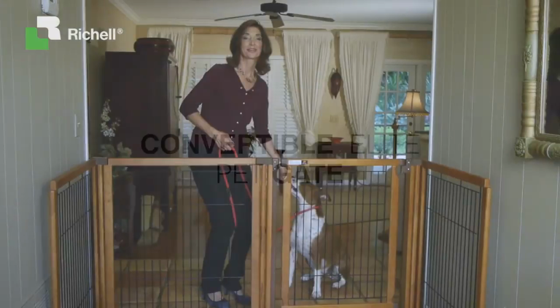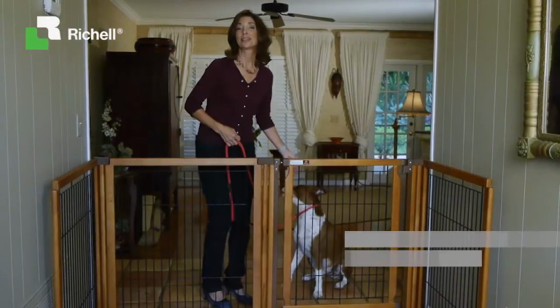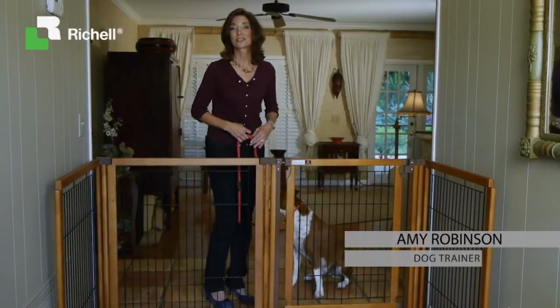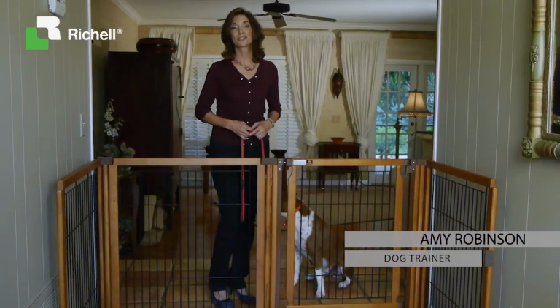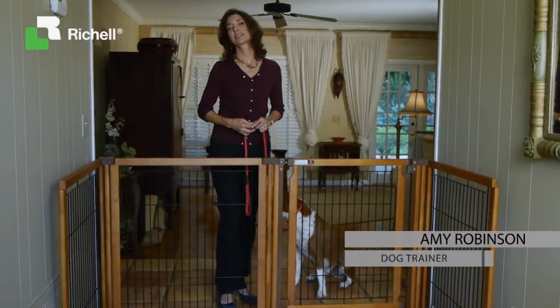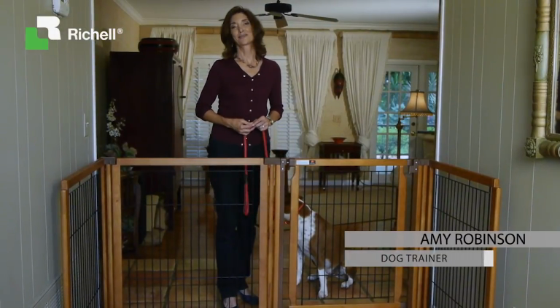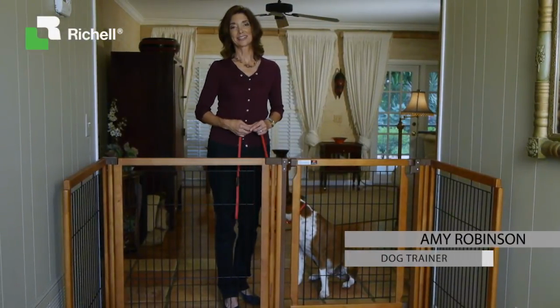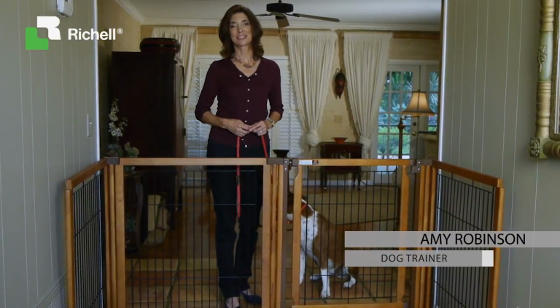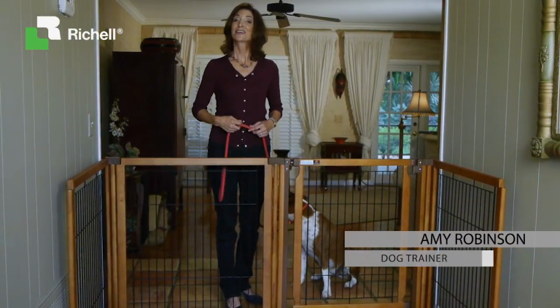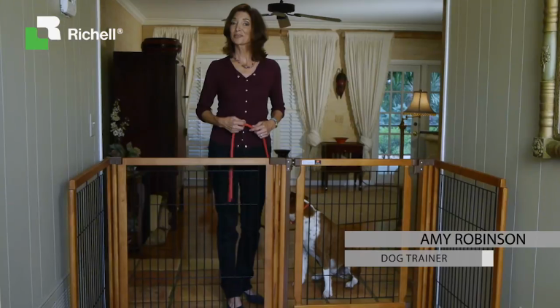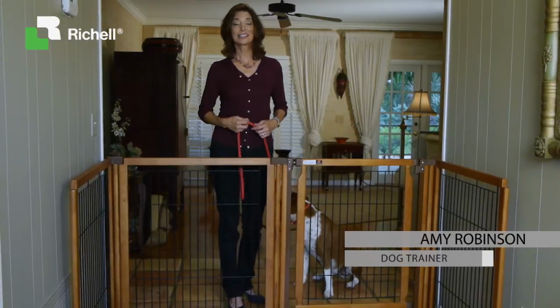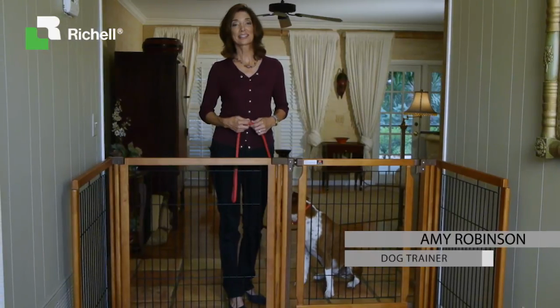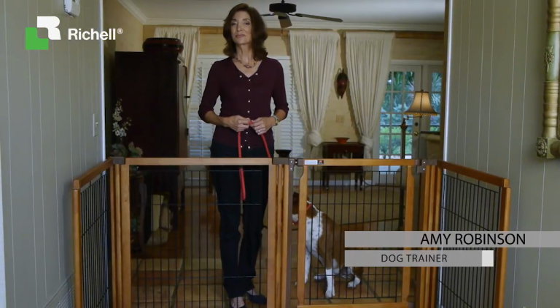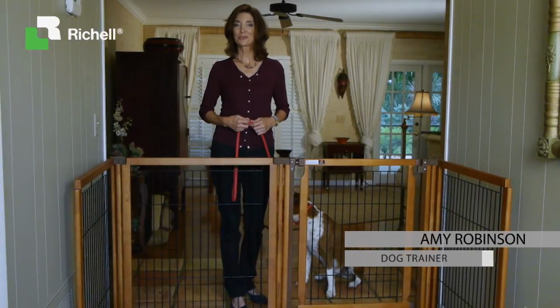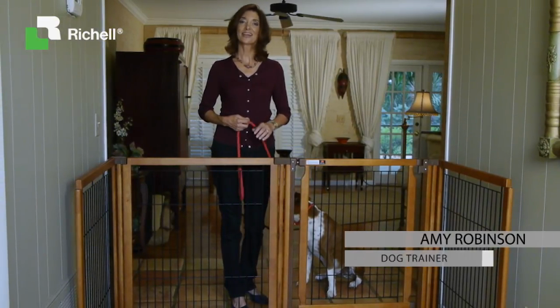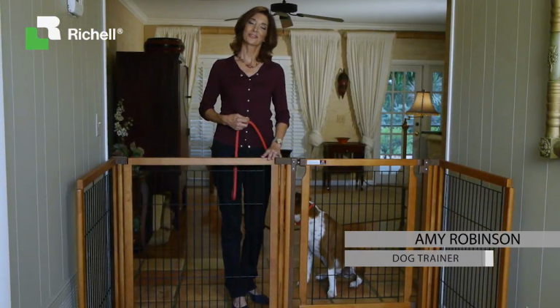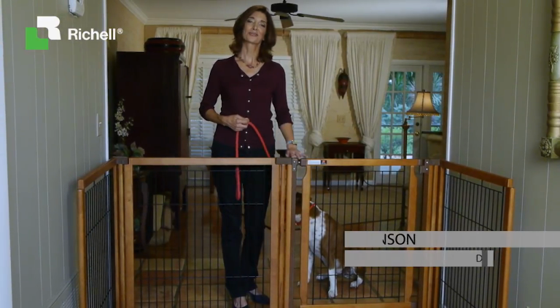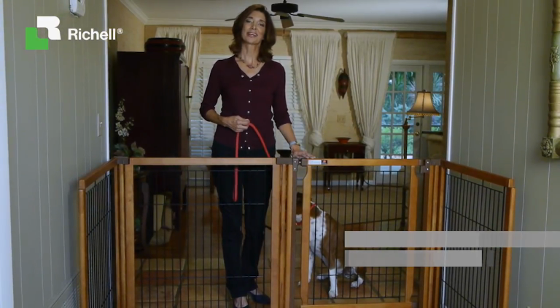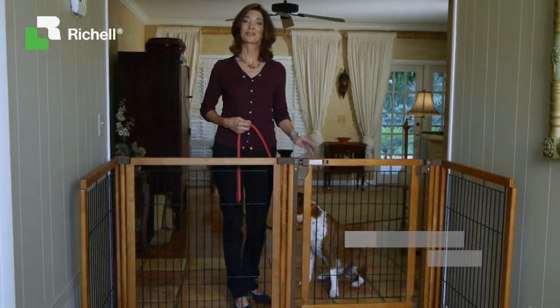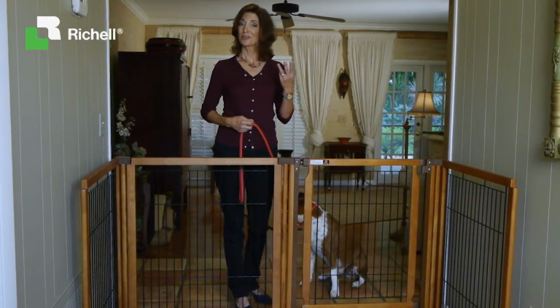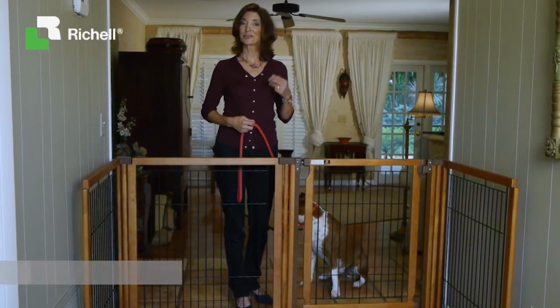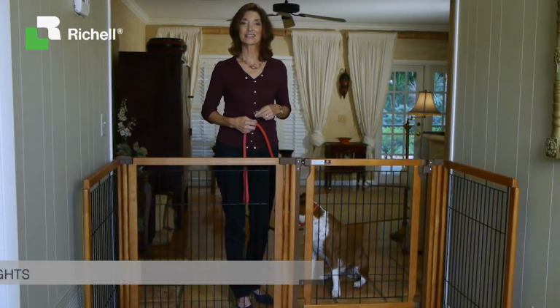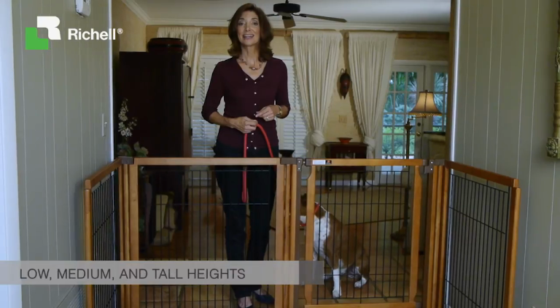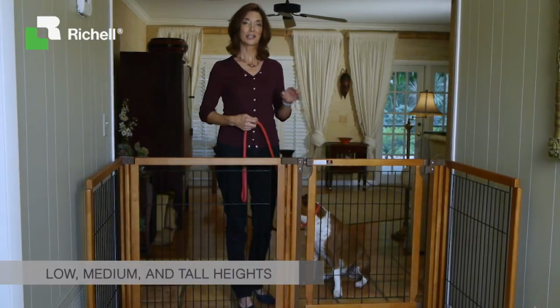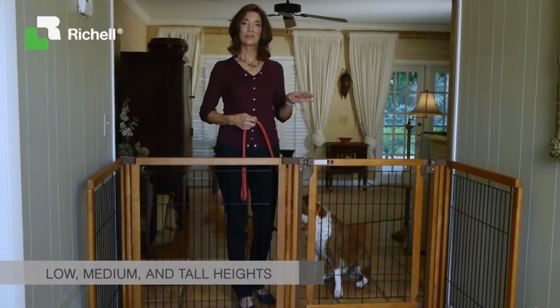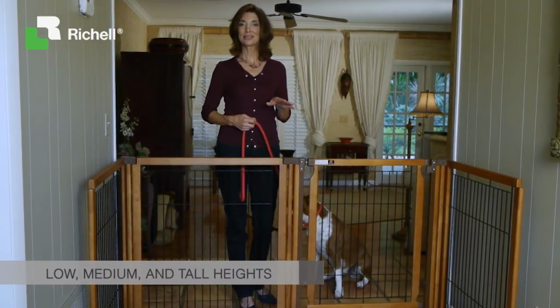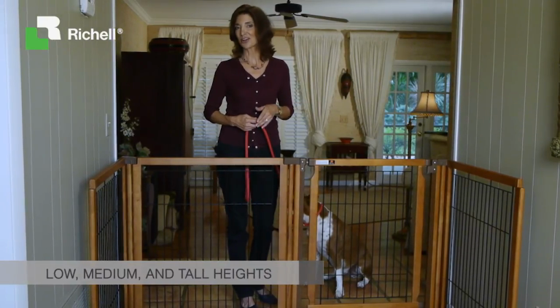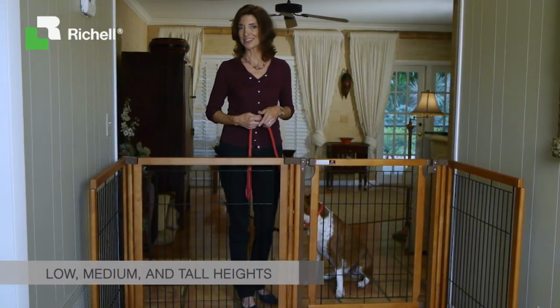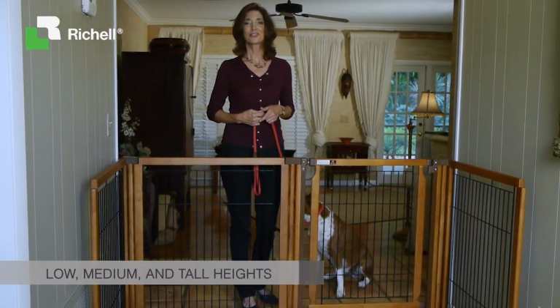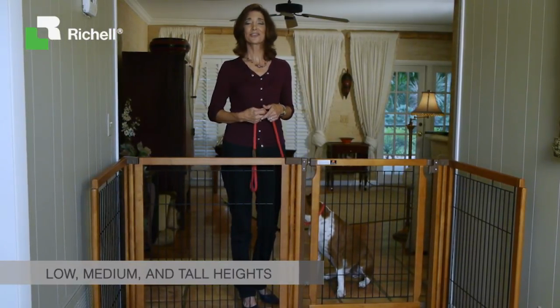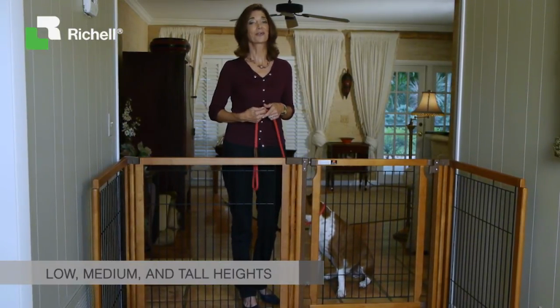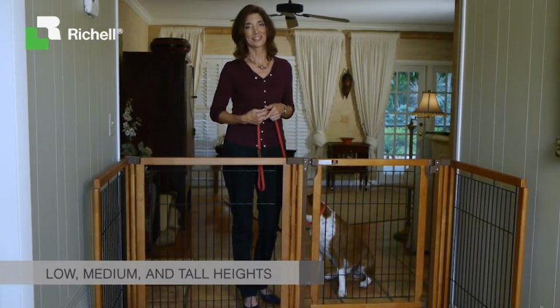Why limit yourself to just one kind of pet containment? The Convertible Elite Pet Gate from Ritual USA offers control and comfort three different ways, and in low, medium, and tall heights to fit your dog perfectly.